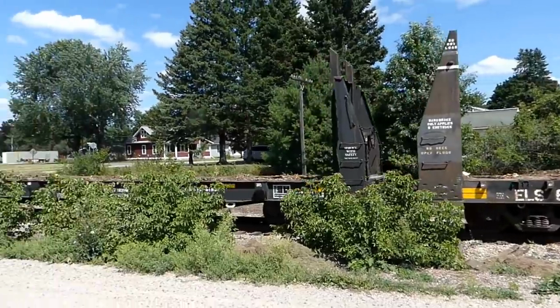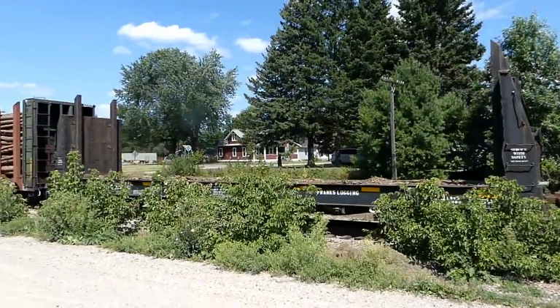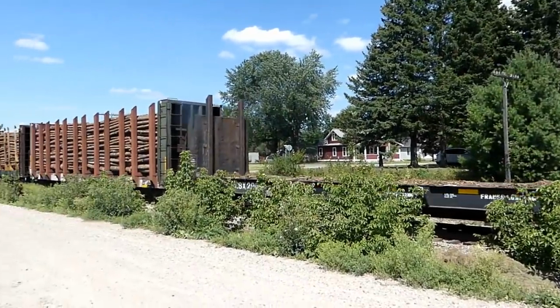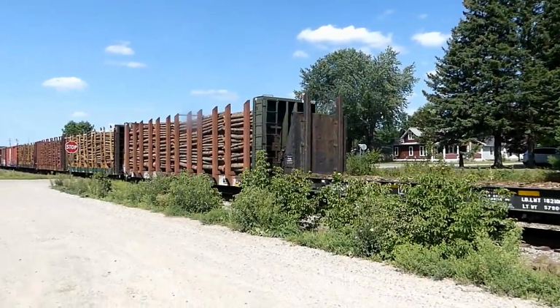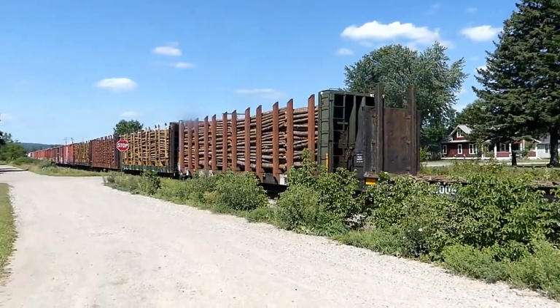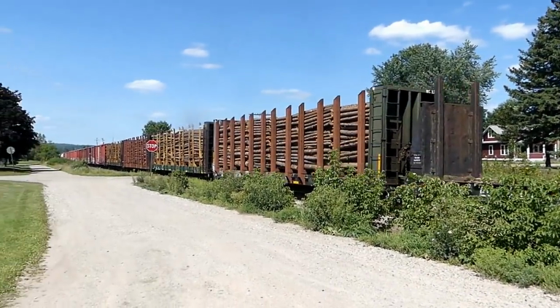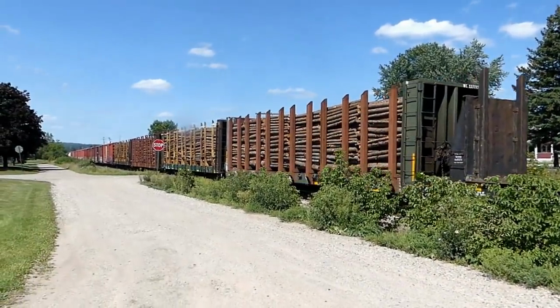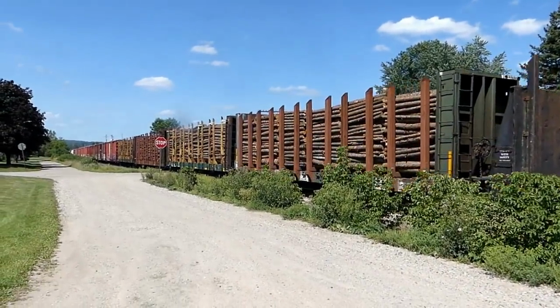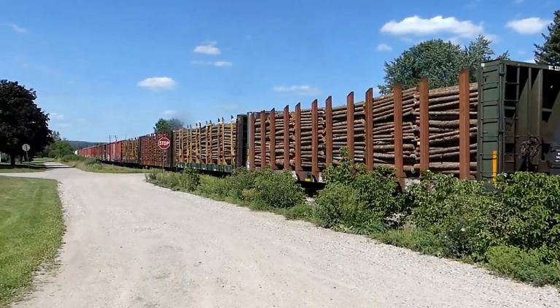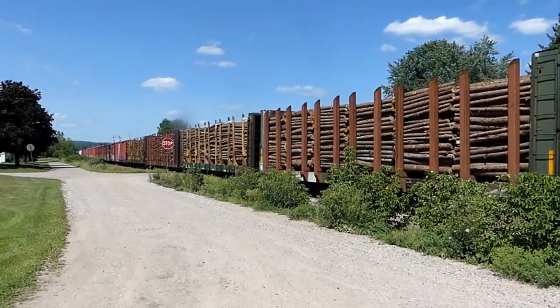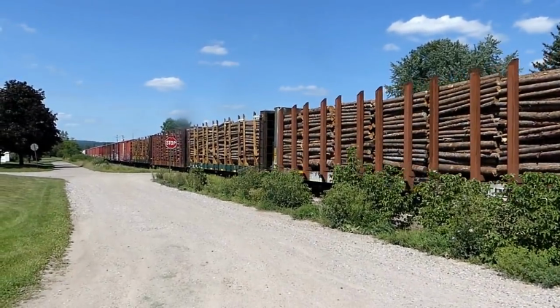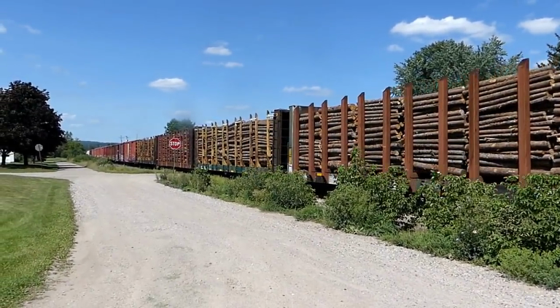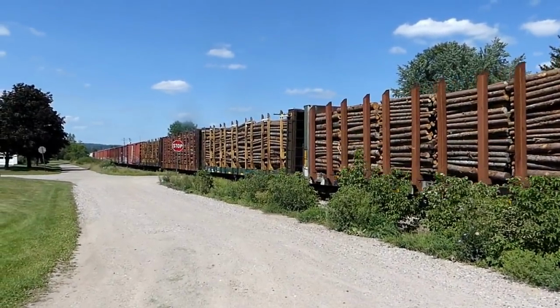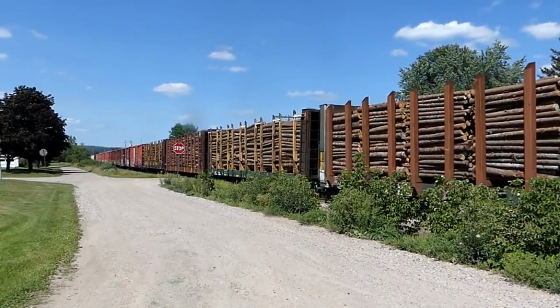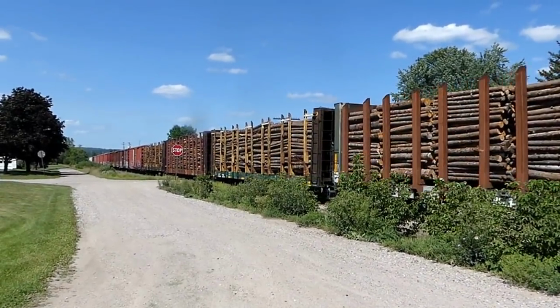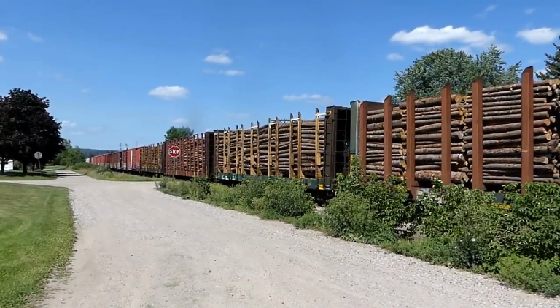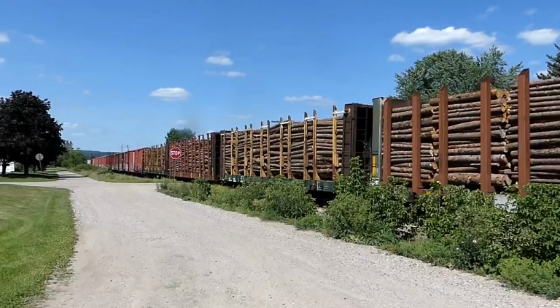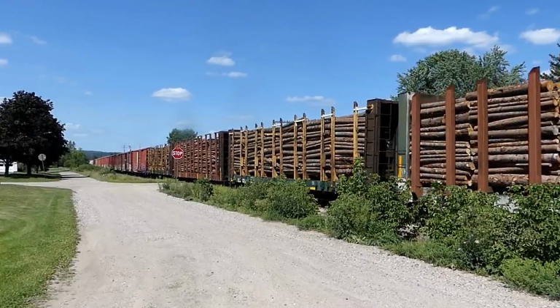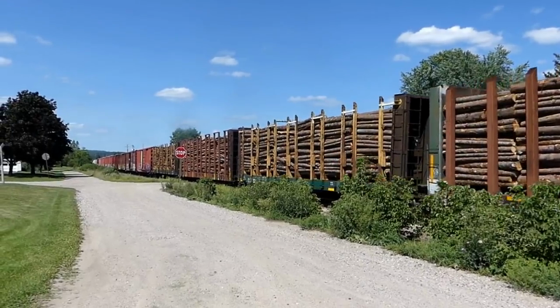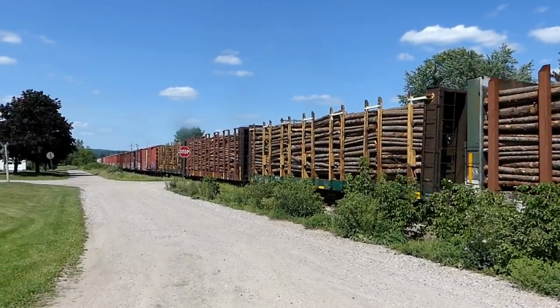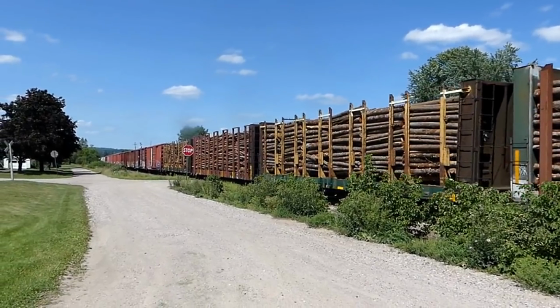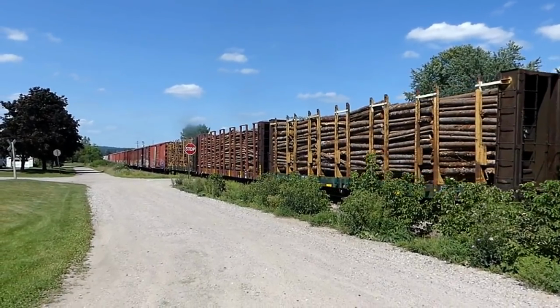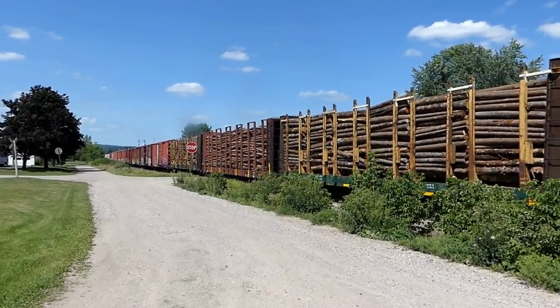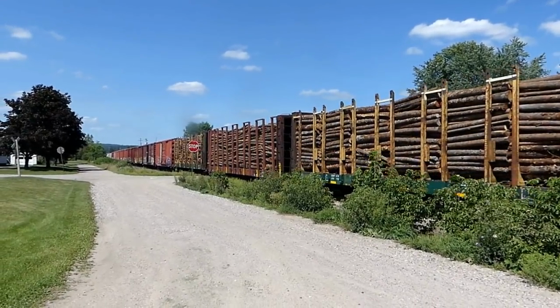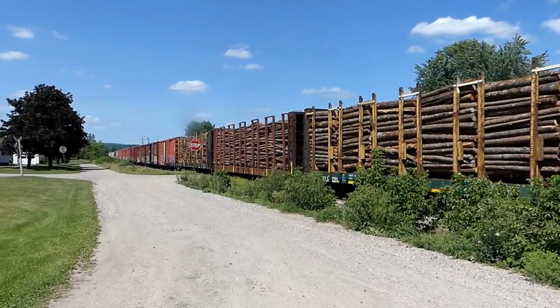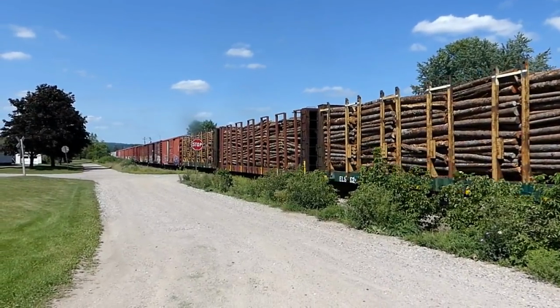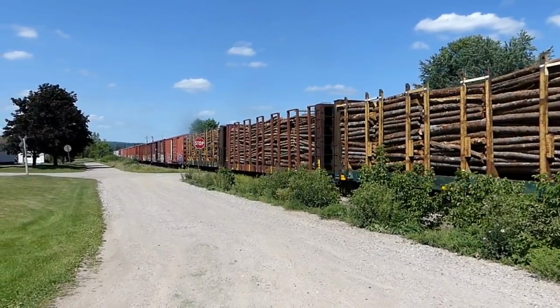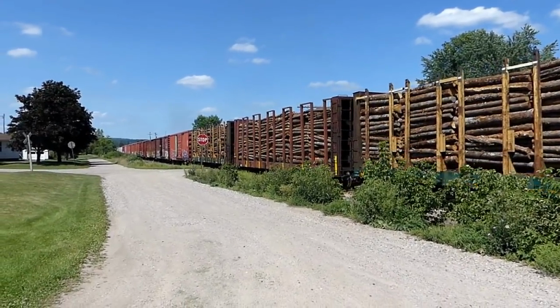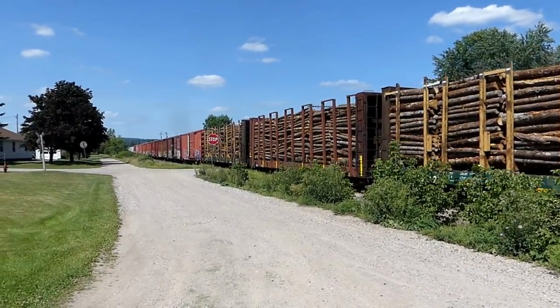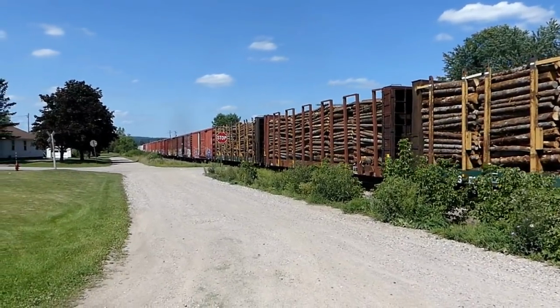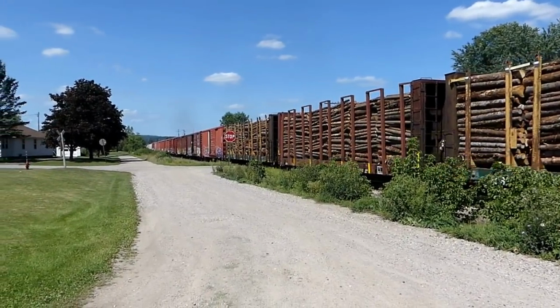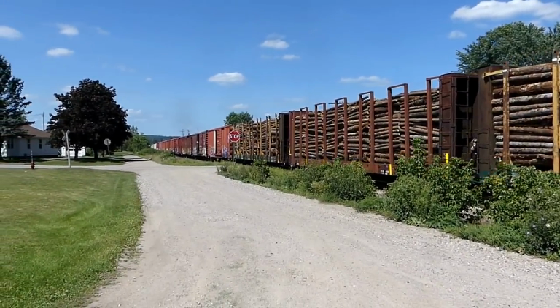Holy moly, what do we got here? Bring on the wood. And the boxcars.